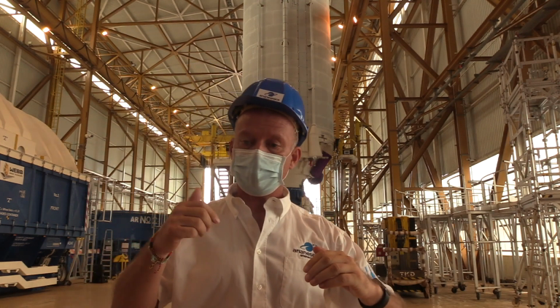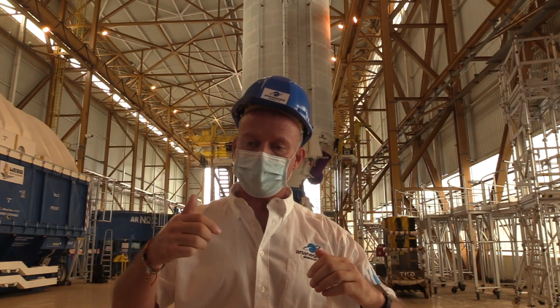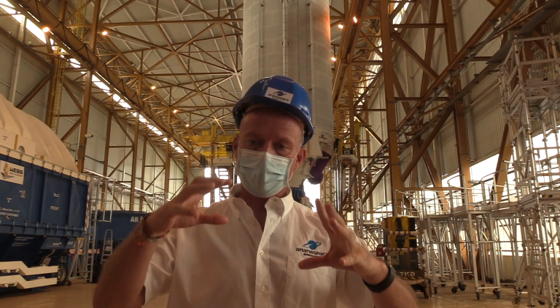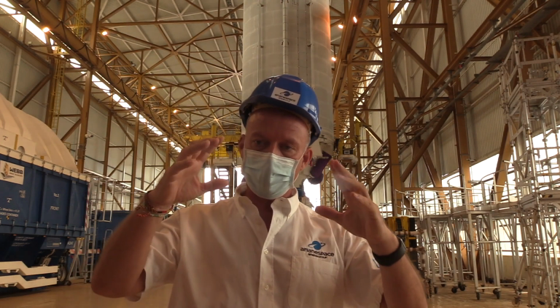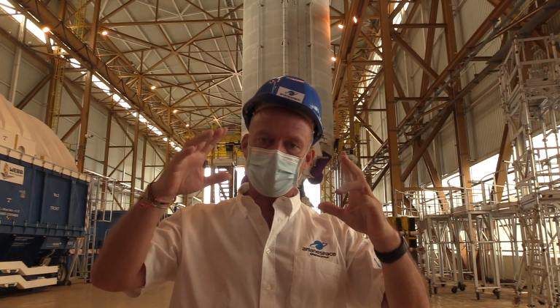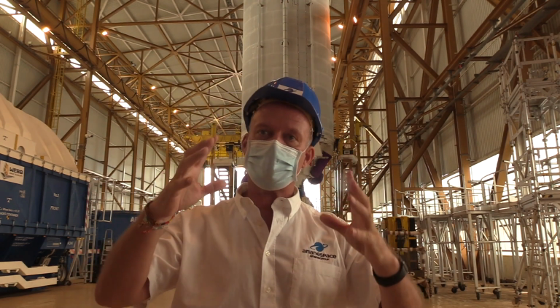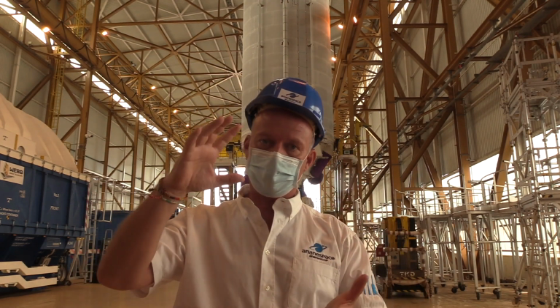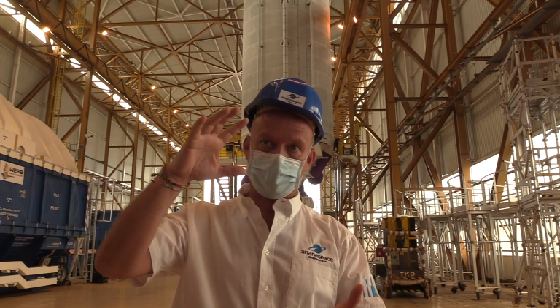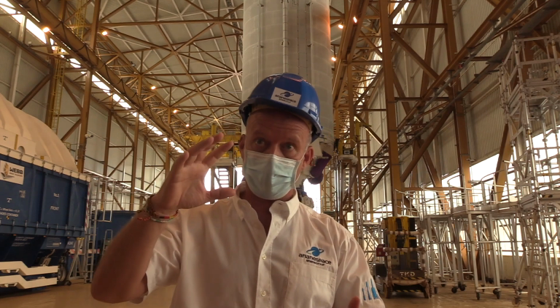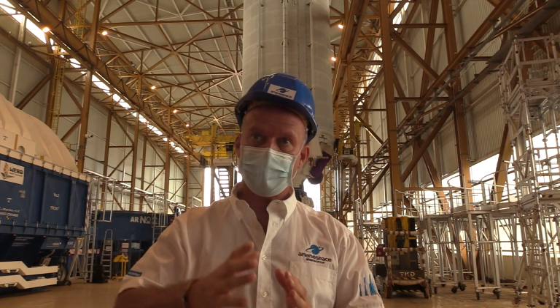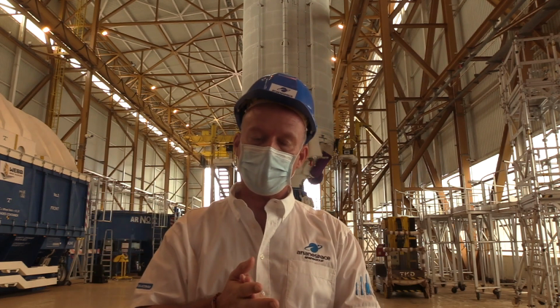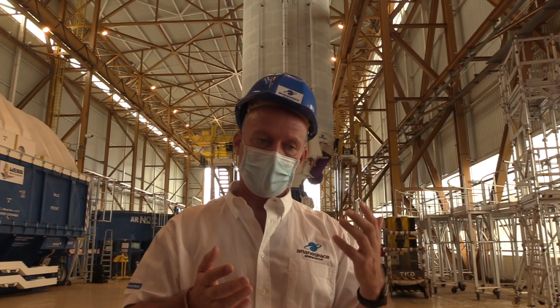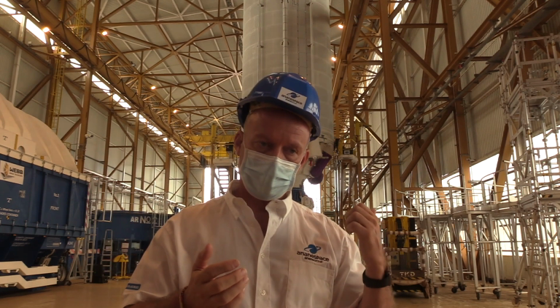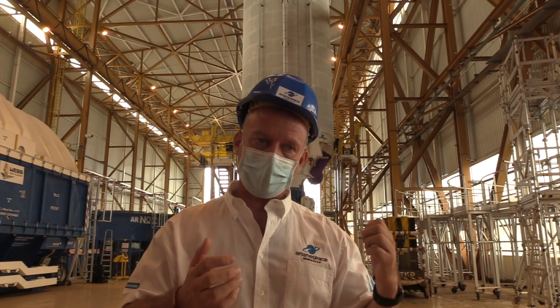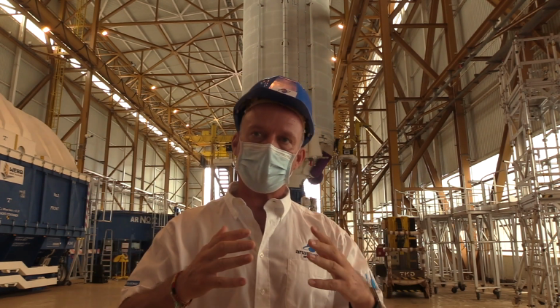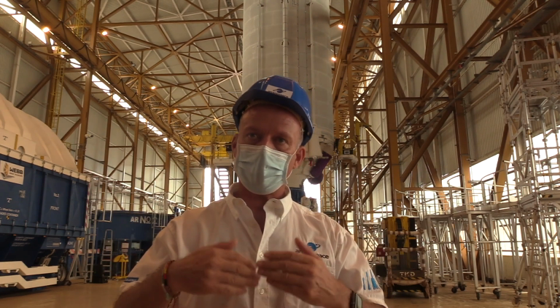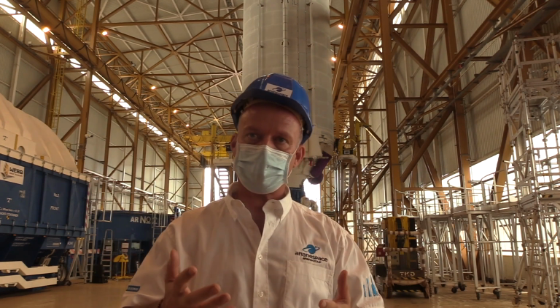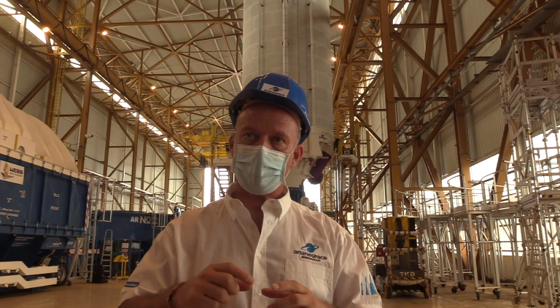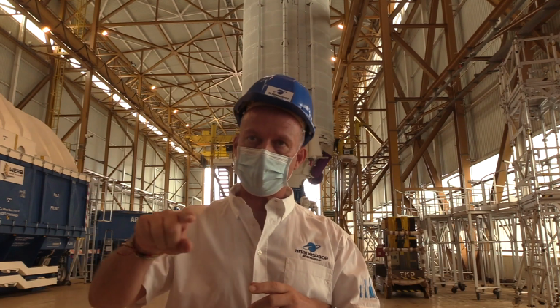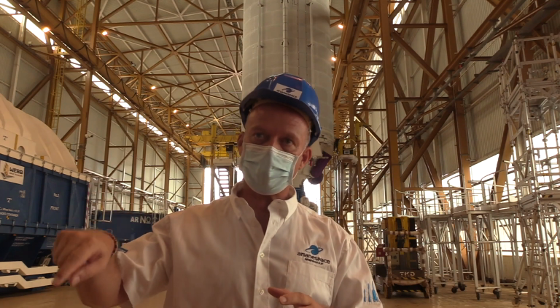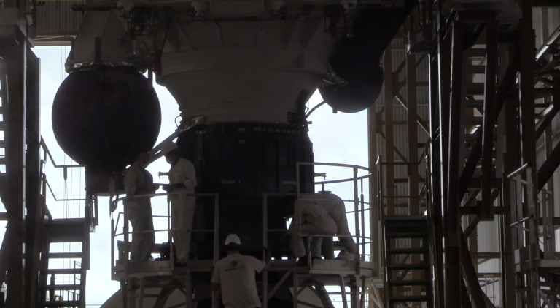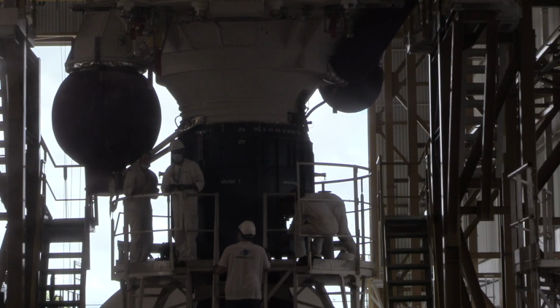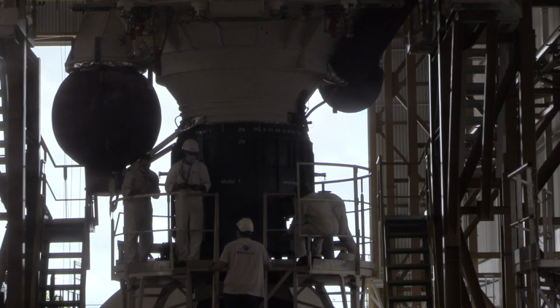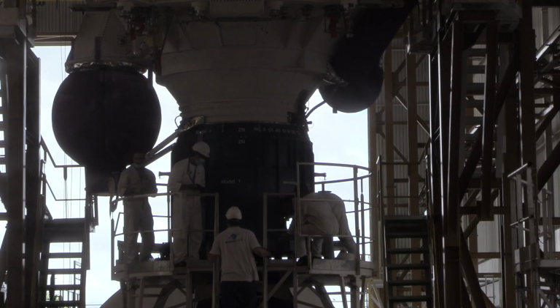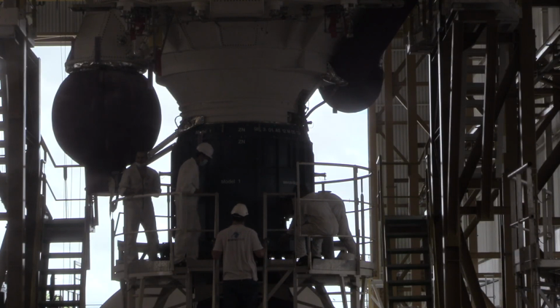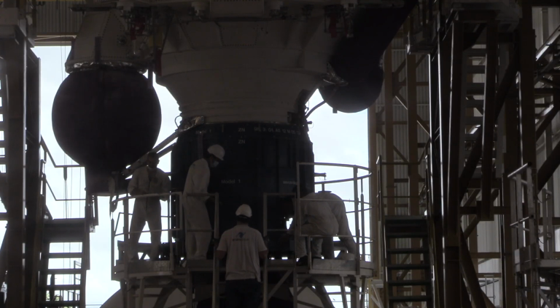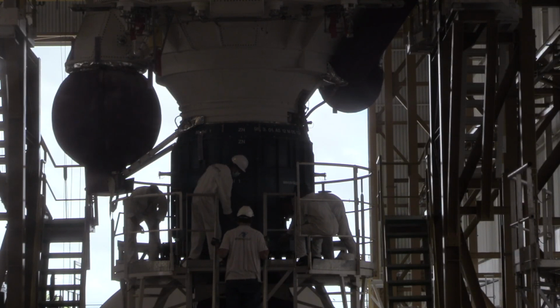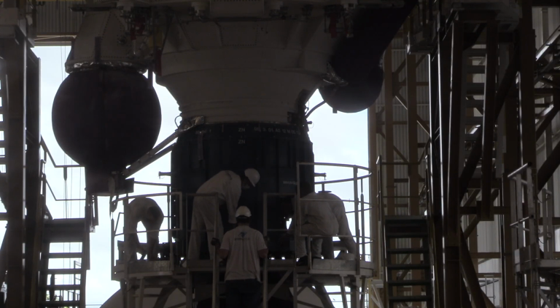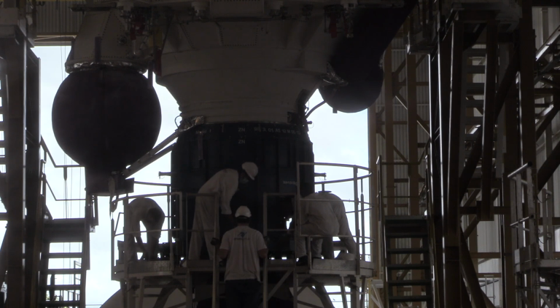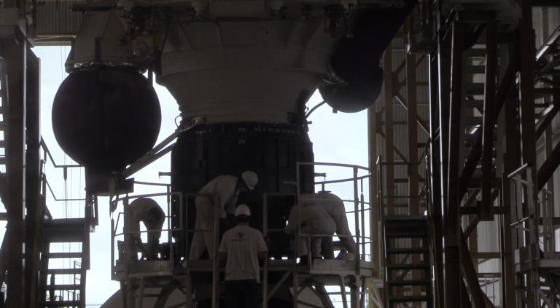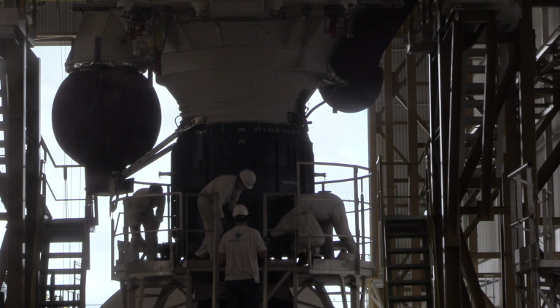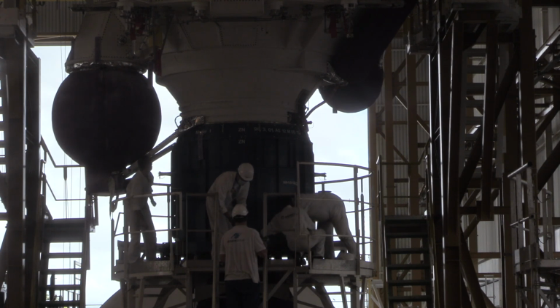The team will continue the preparation of this structure, and this part of the launcher on the launch table will be transferred on day minus 13 from this building to the final assembly building.